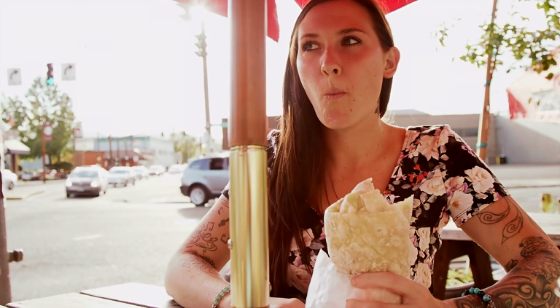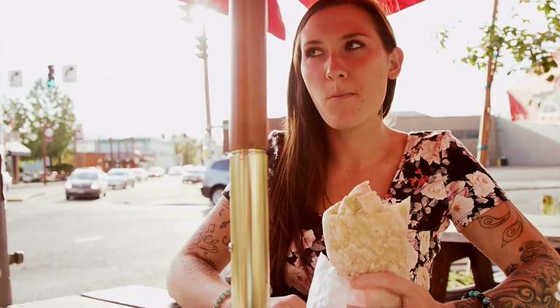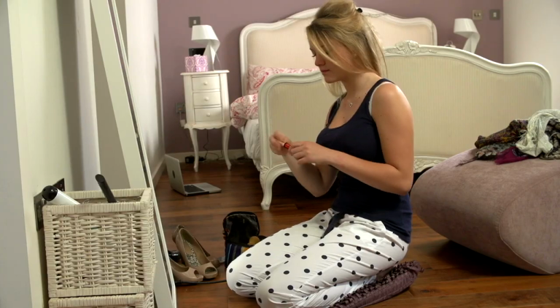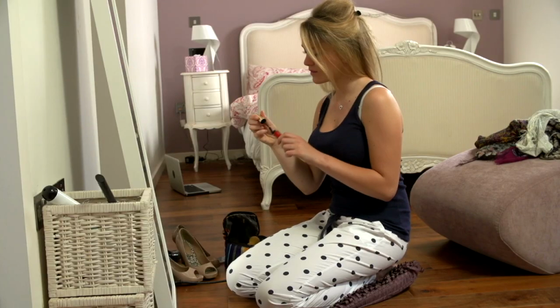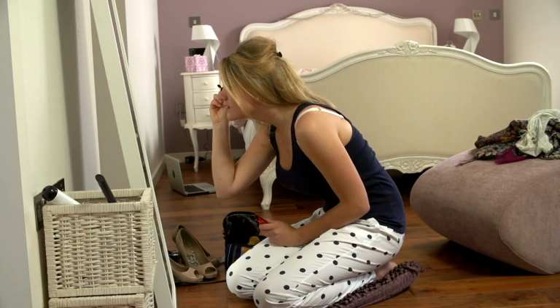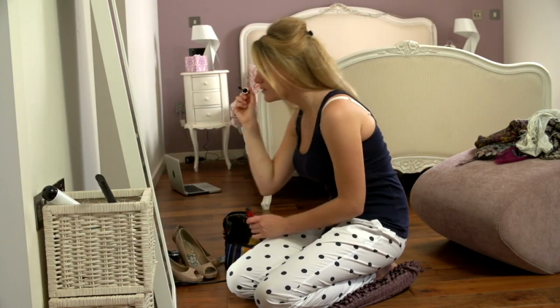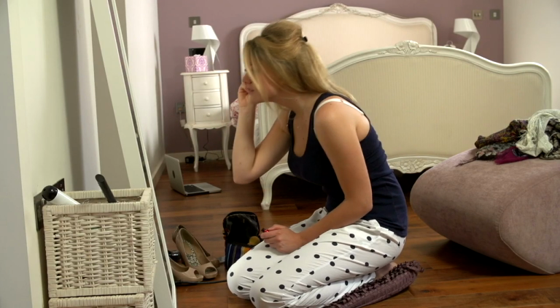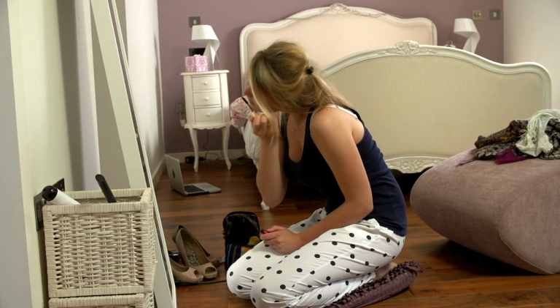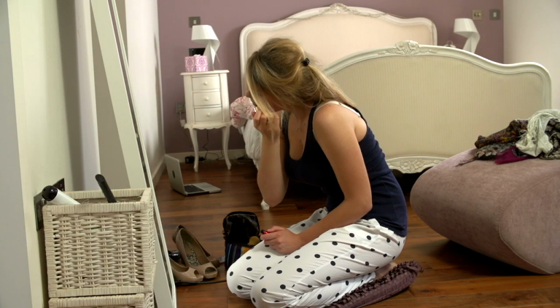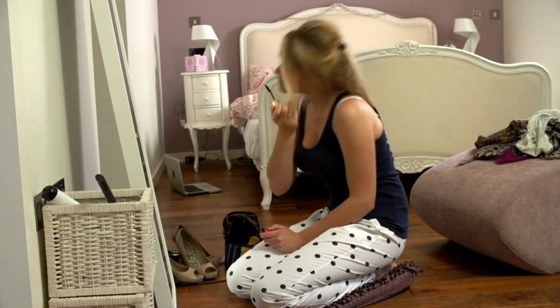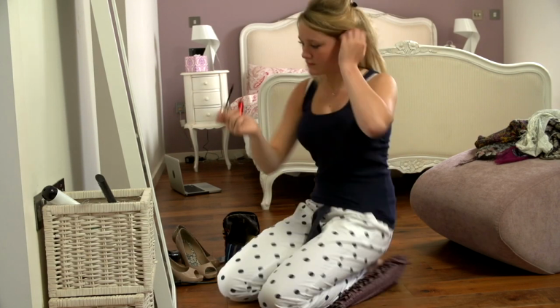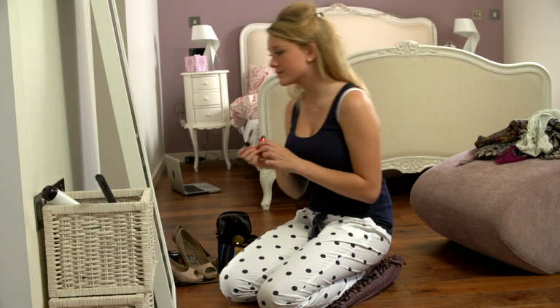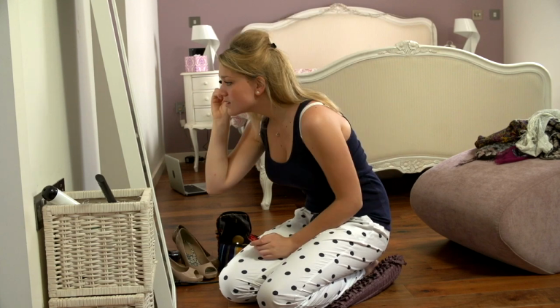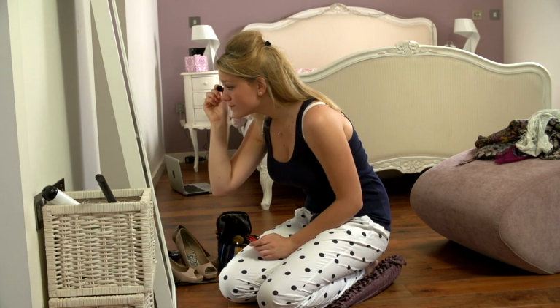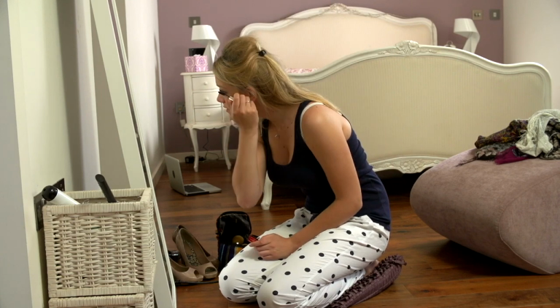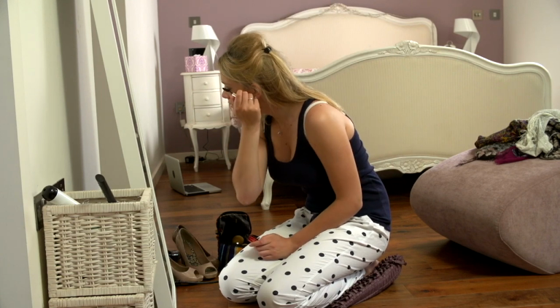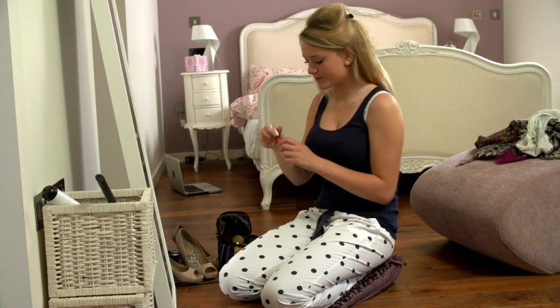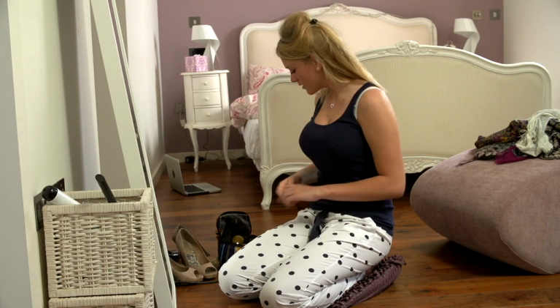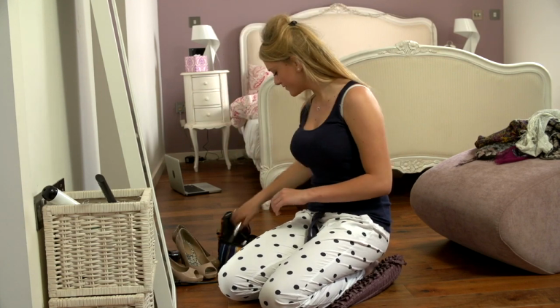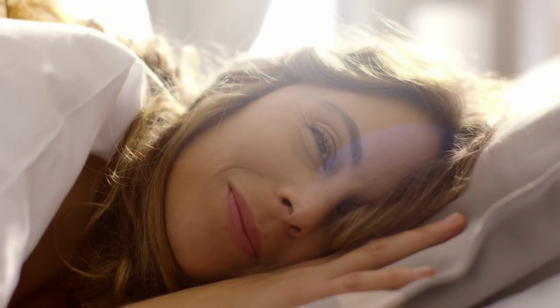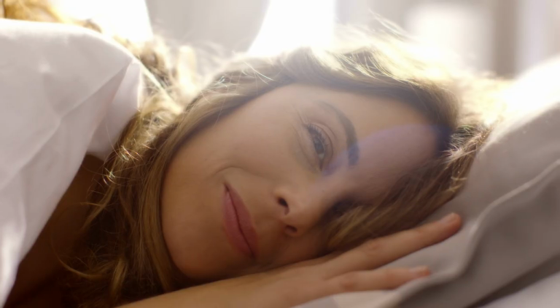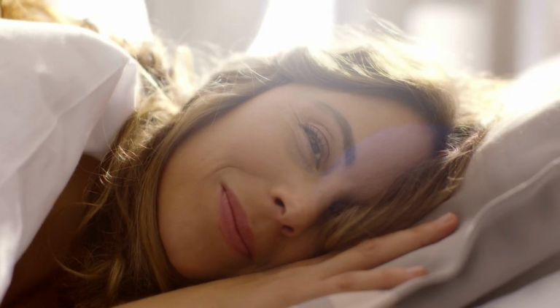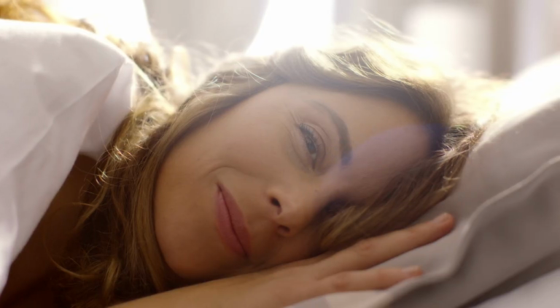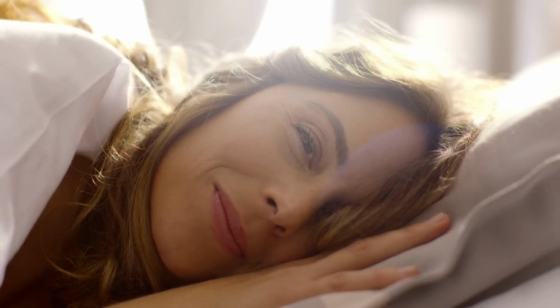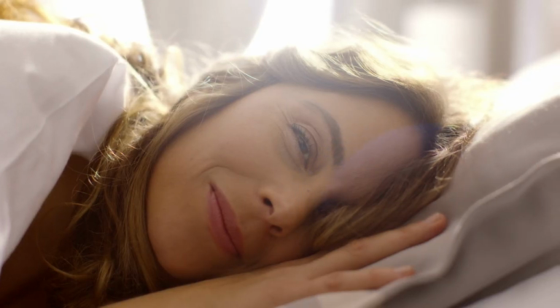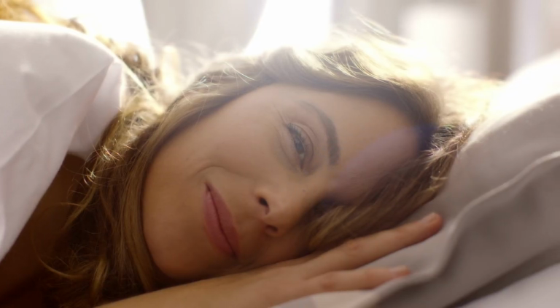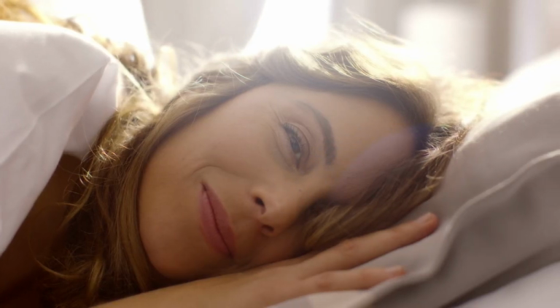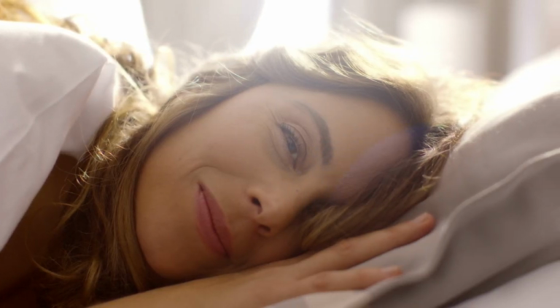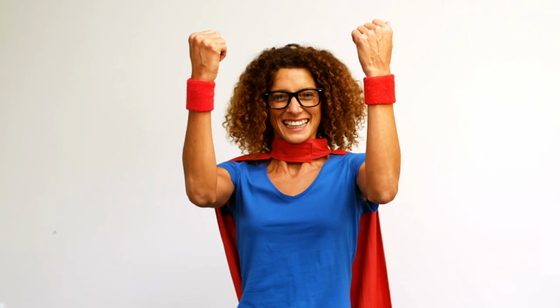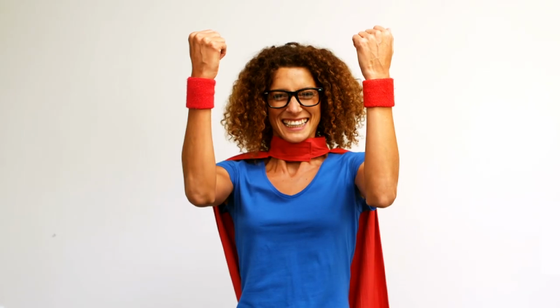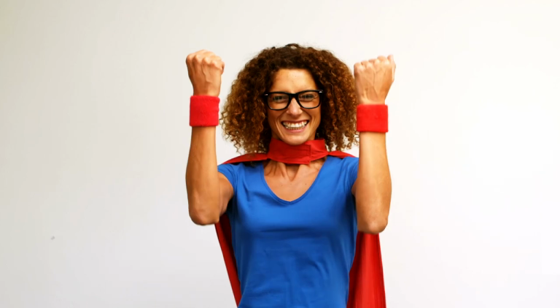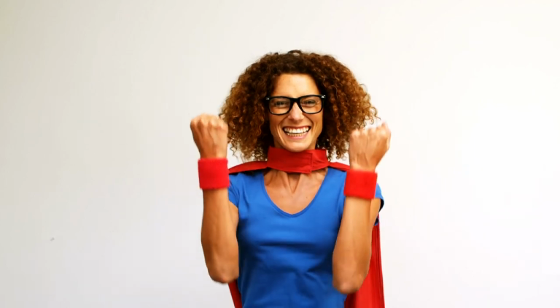Unlike mascara, which you have to paint on and take off day after day after day, eyelash extensions let you wake up ready to go with supernatural charming abilities.